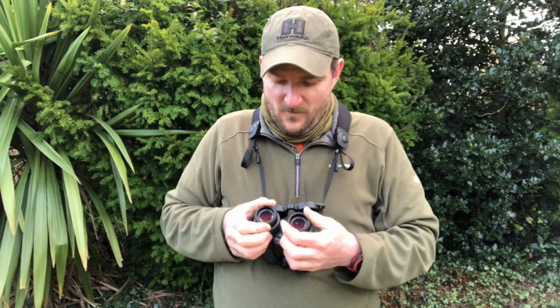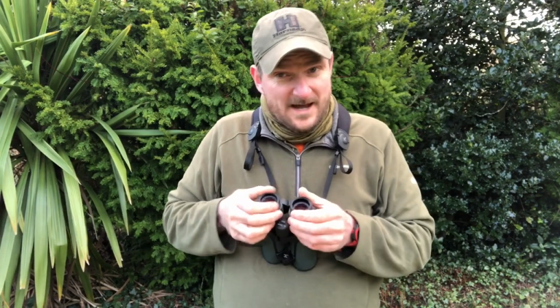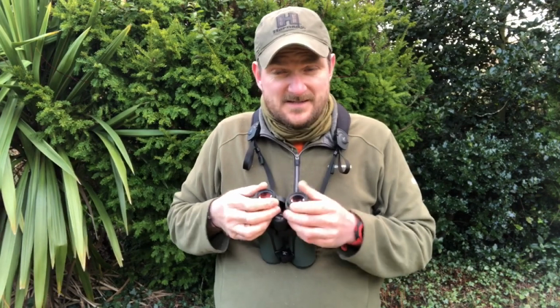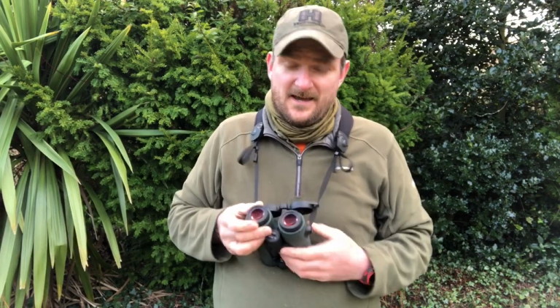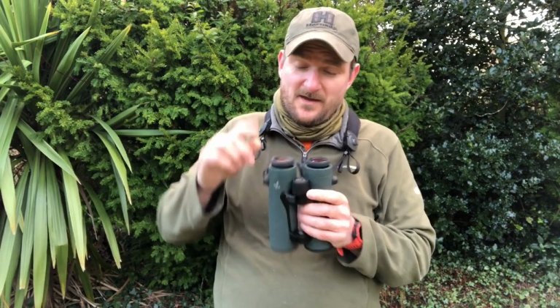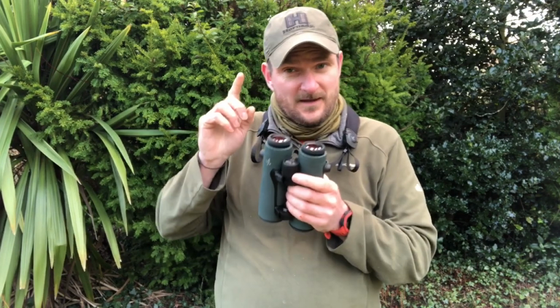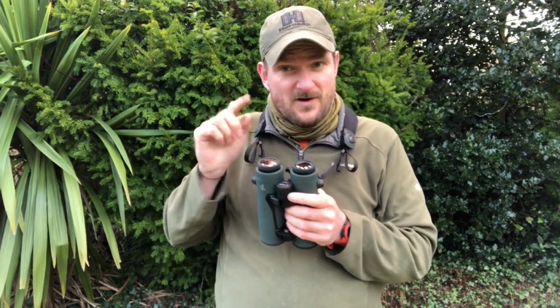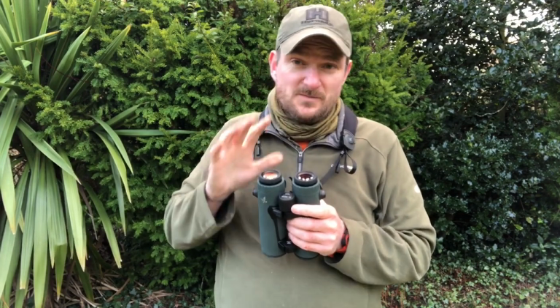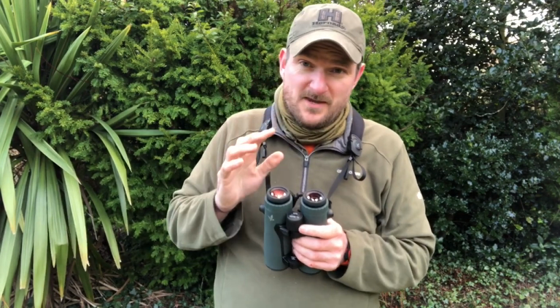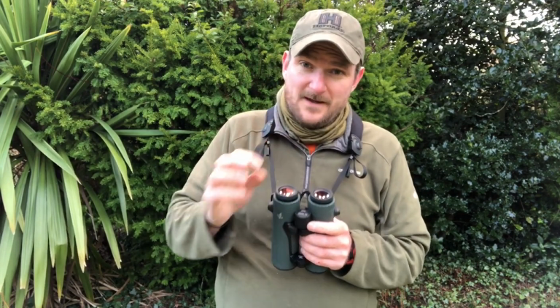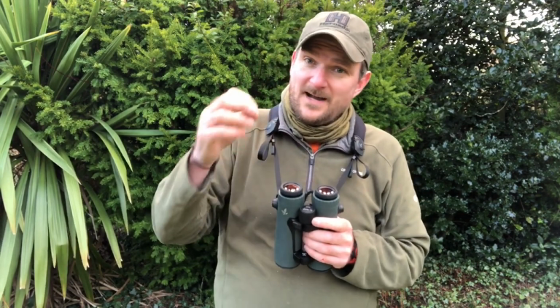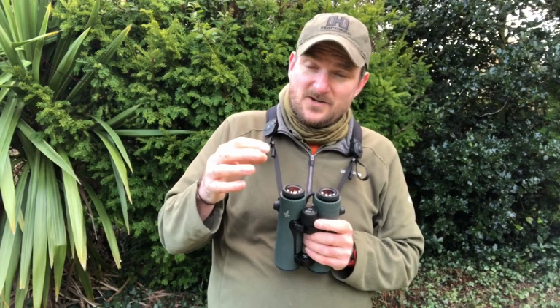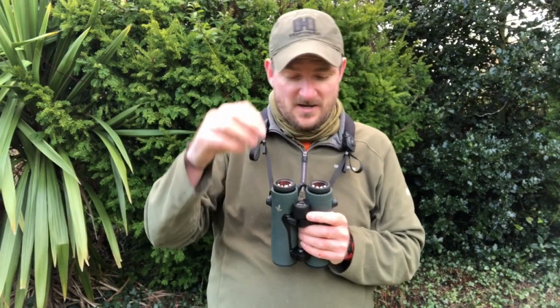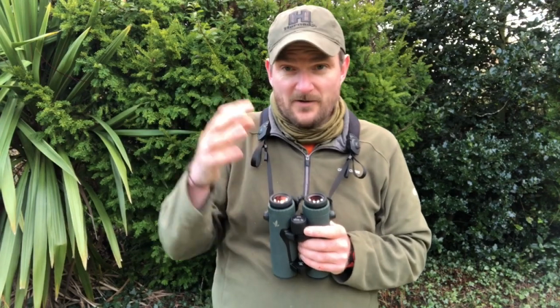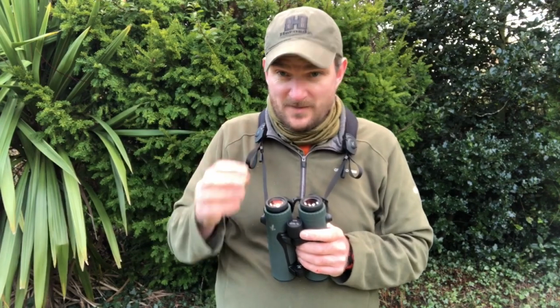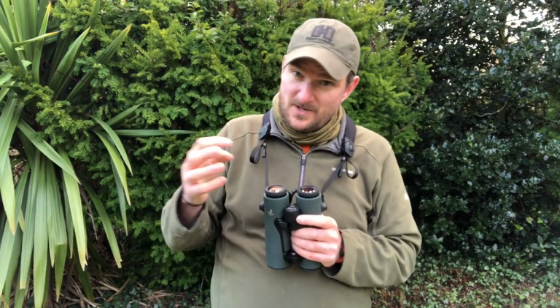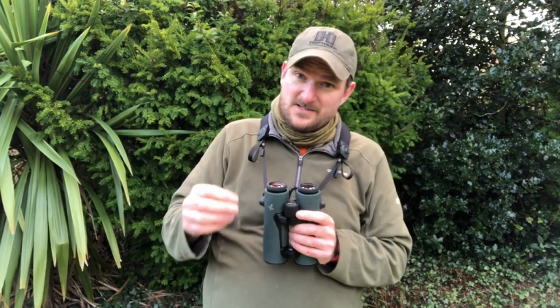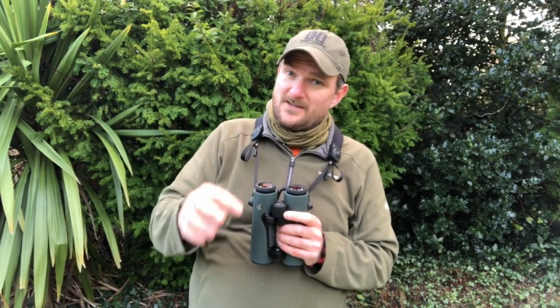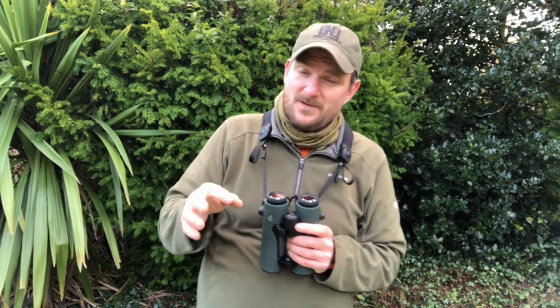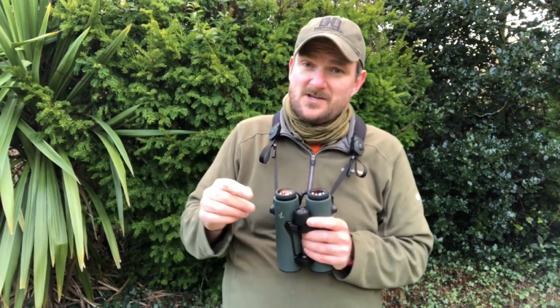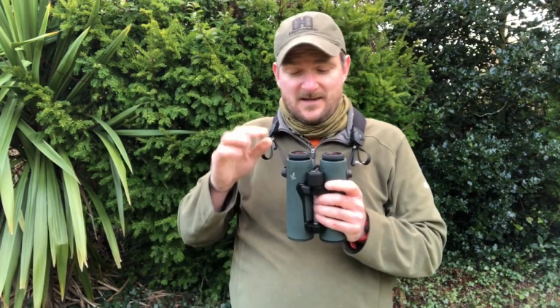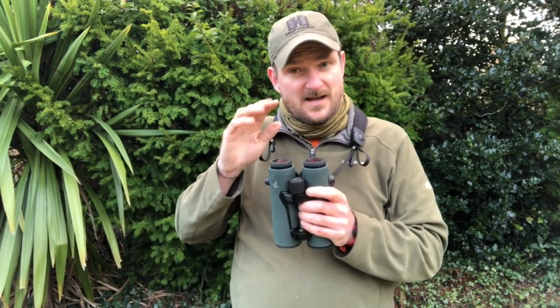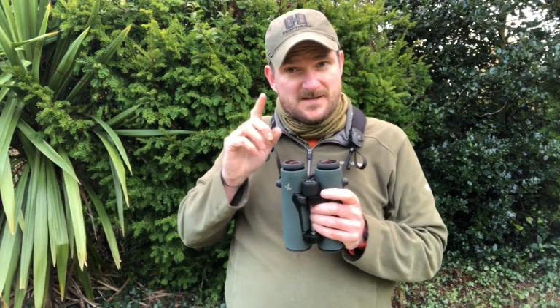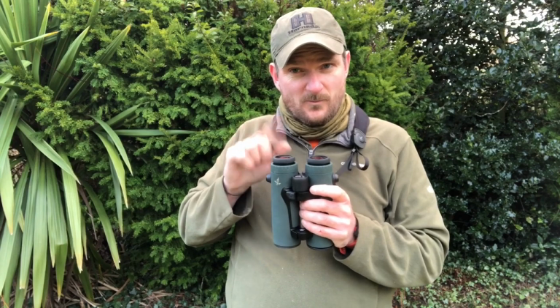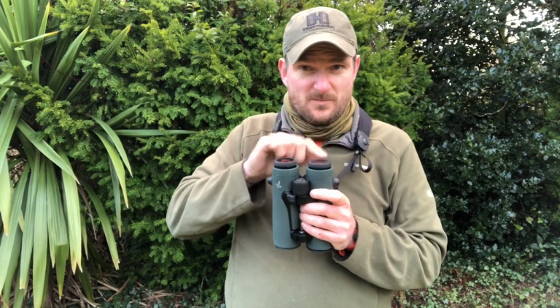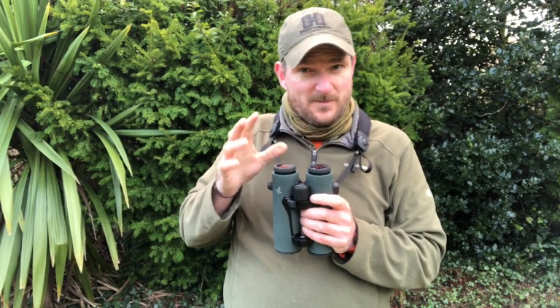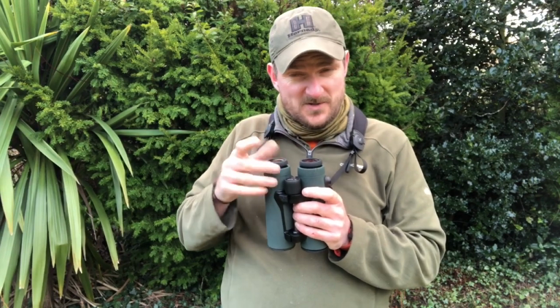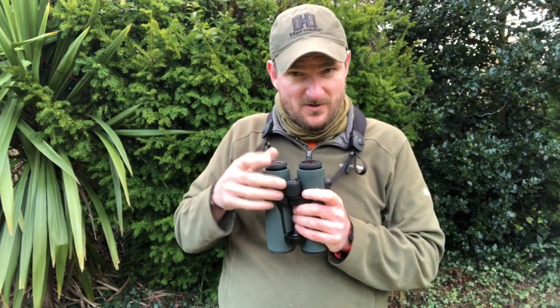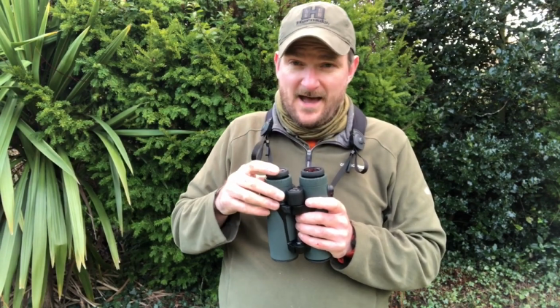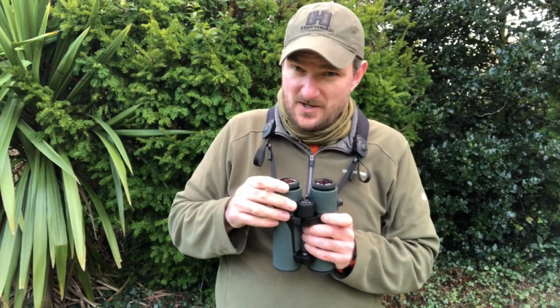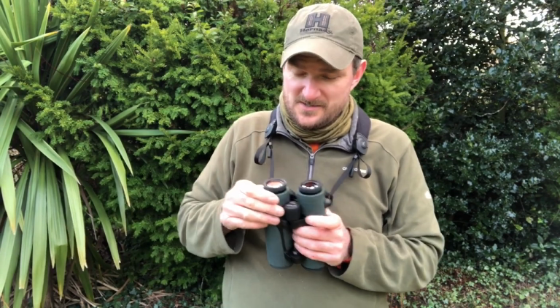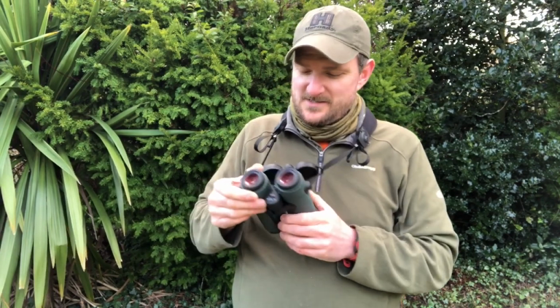What I am keen to see is whether the left and right tubes both give me identical coloration, because some binoculars — especially in the low to mid range — can give you a slight offset between one tube and the other, depending on which one has all the electronic components in it.